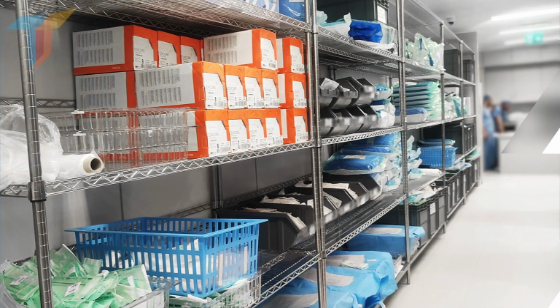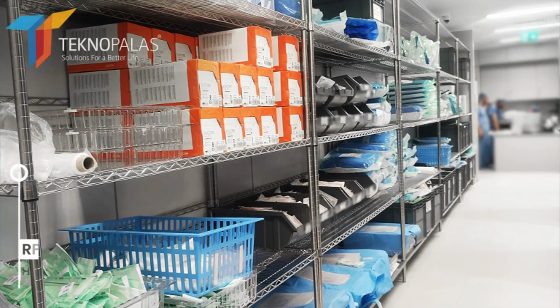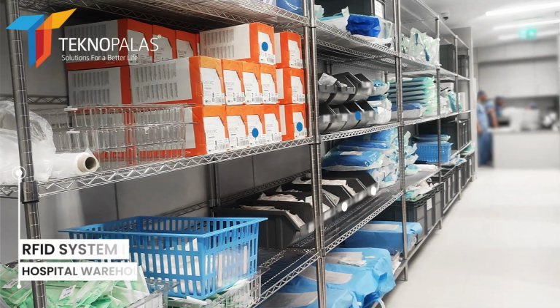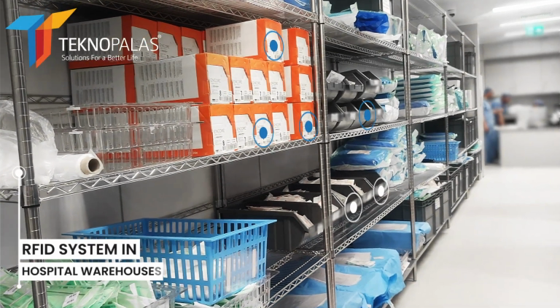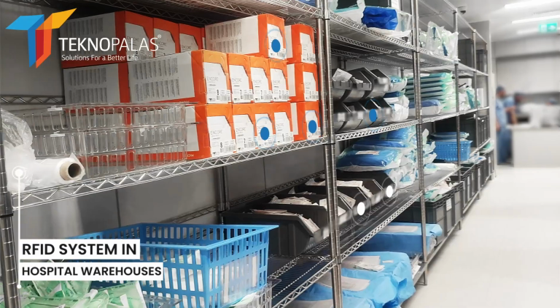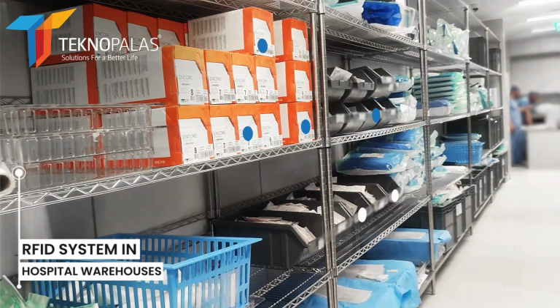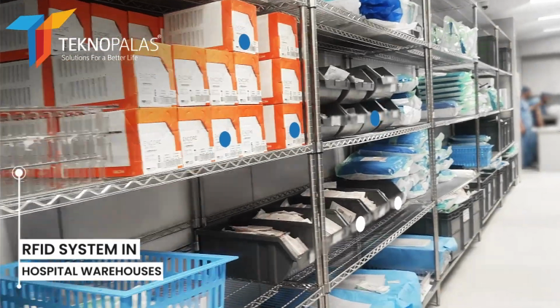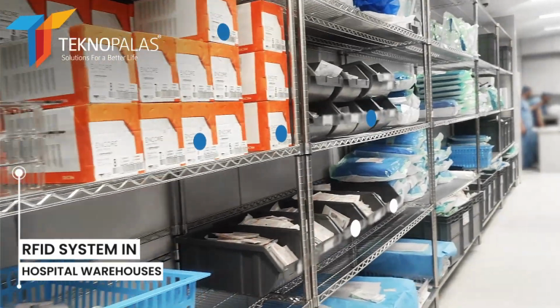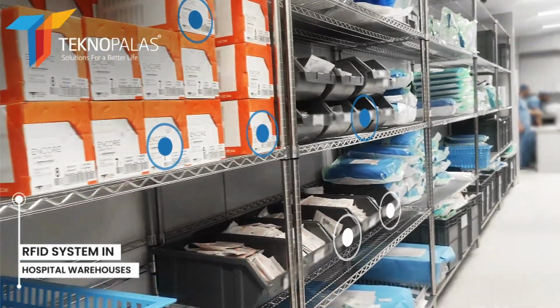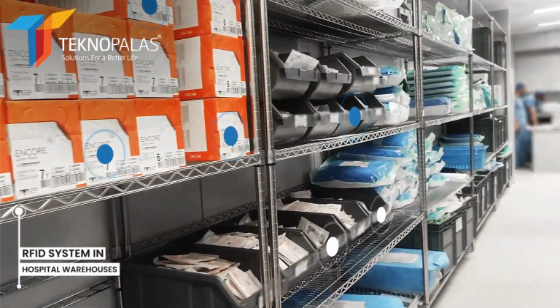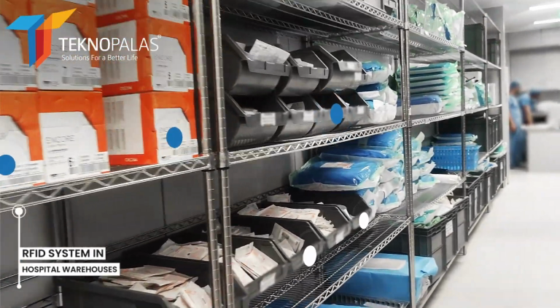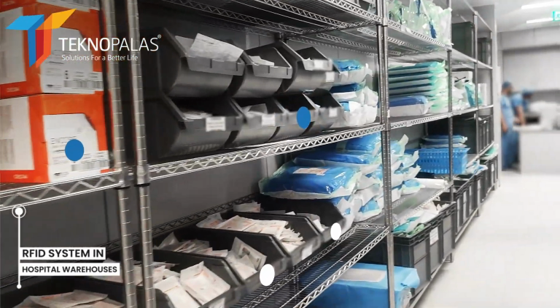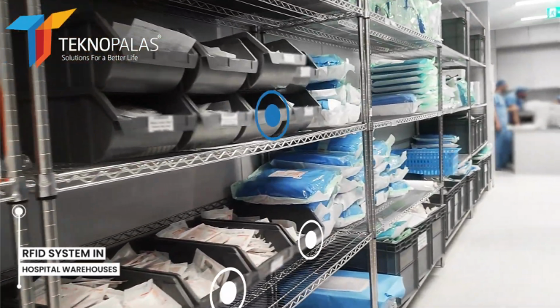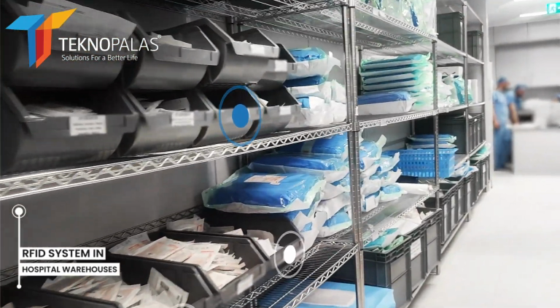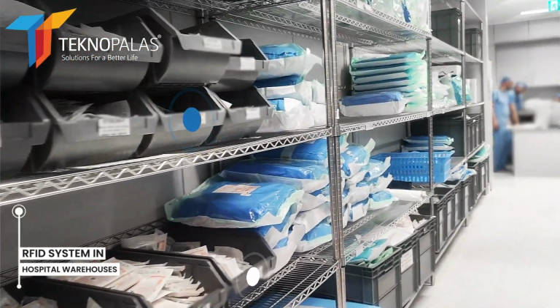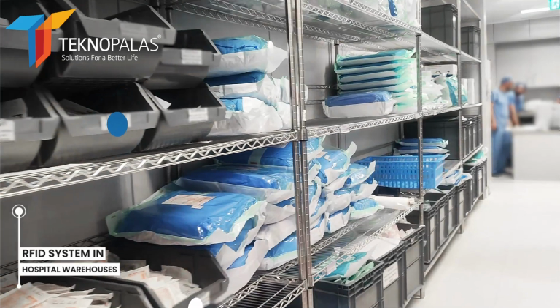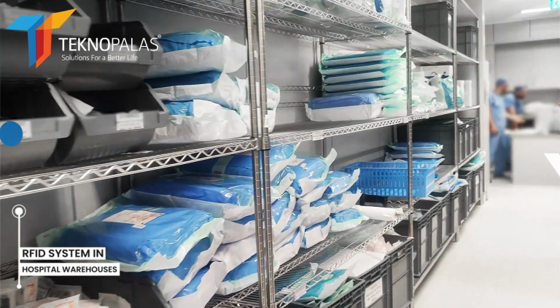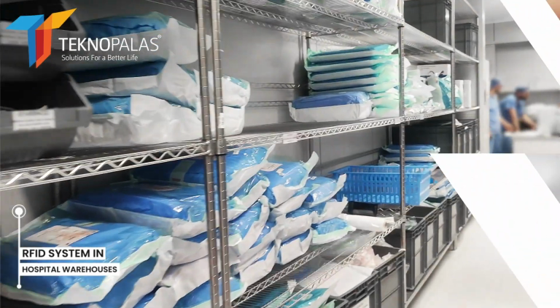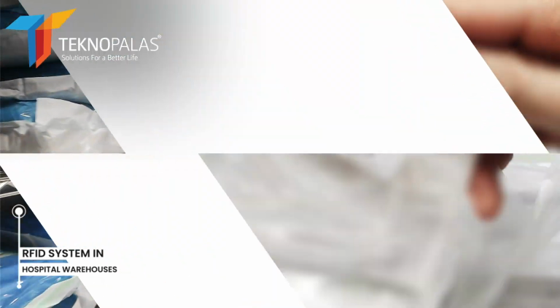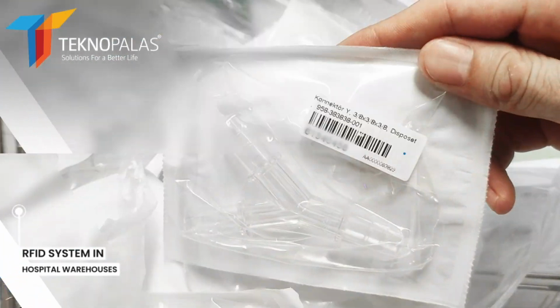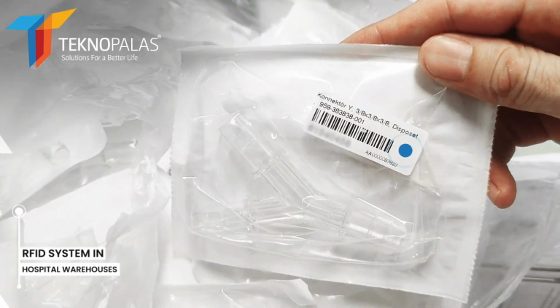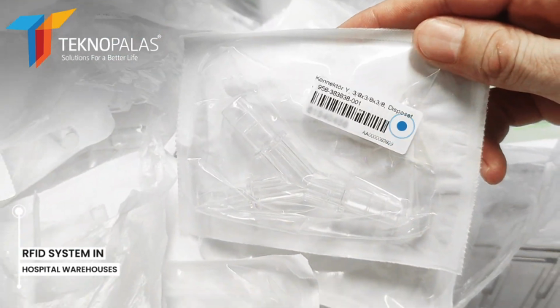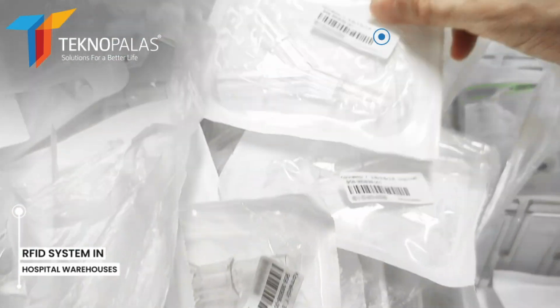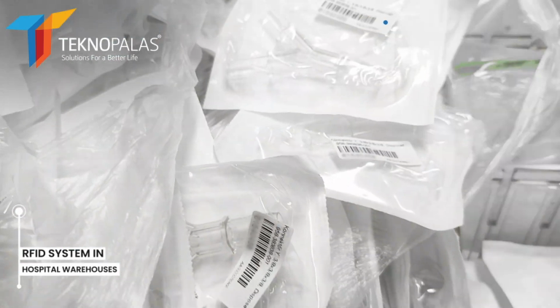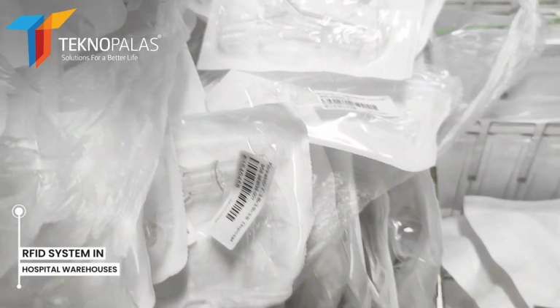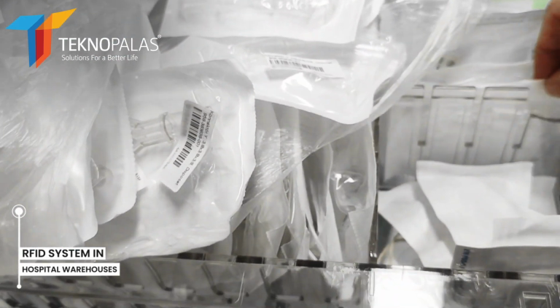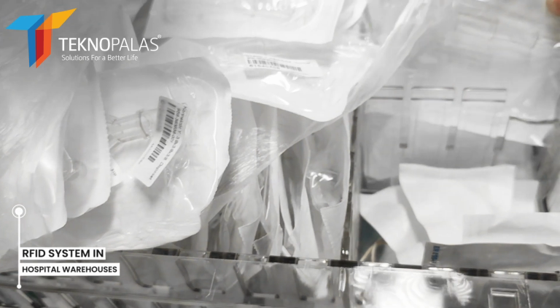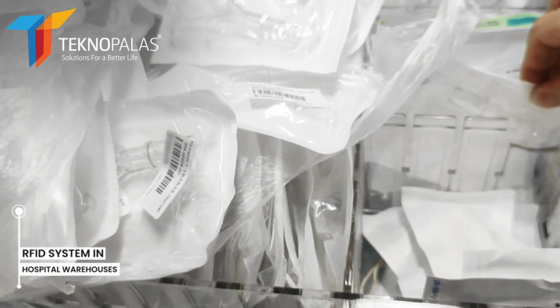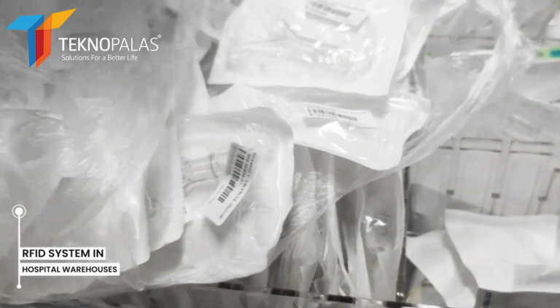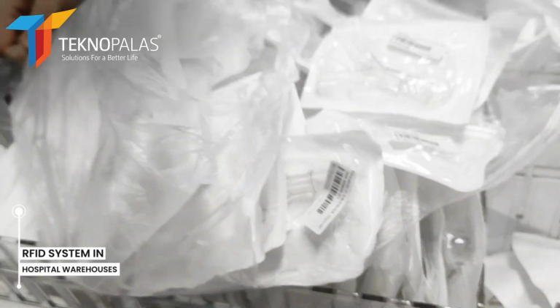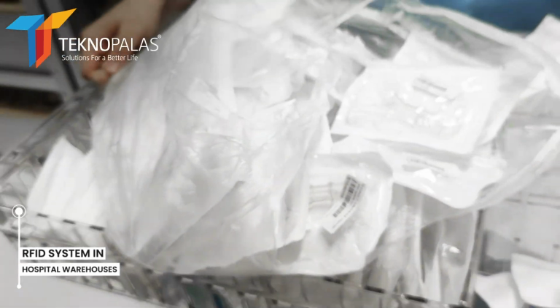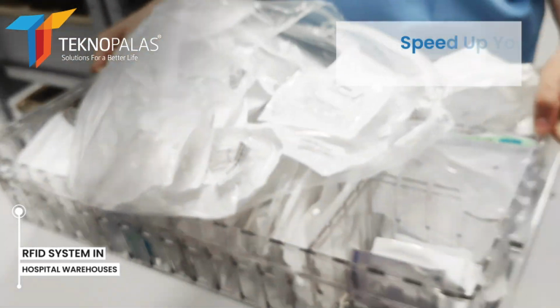RFID technology that facilitates material and inventory management in hospital warehouses is quite widely used. RFID technology is a technology that can read and write the identification information of objects wirelessly.